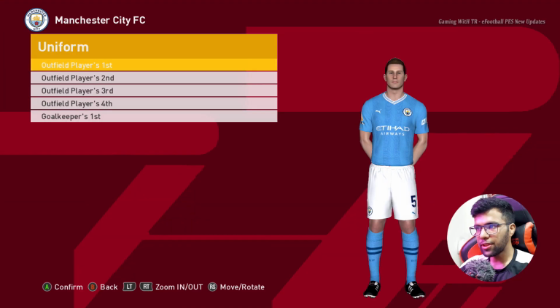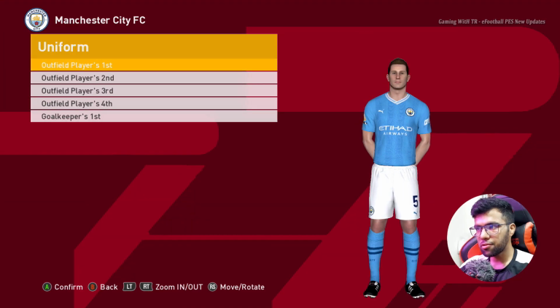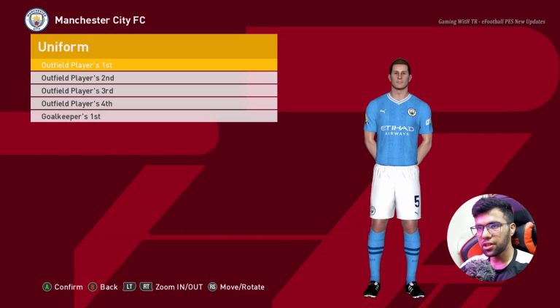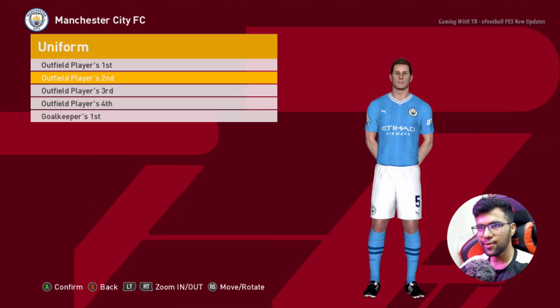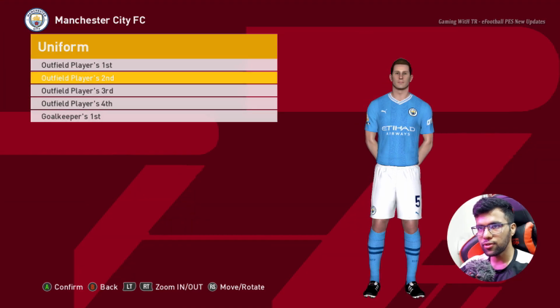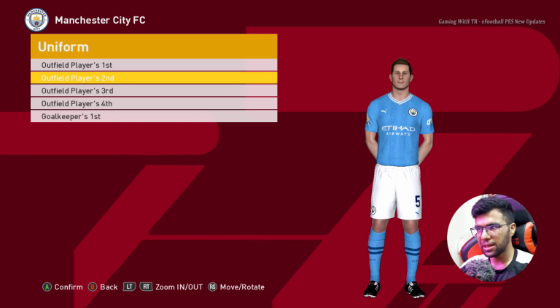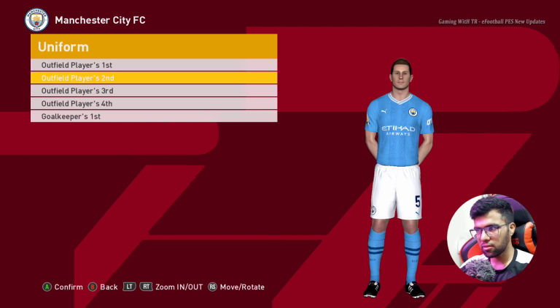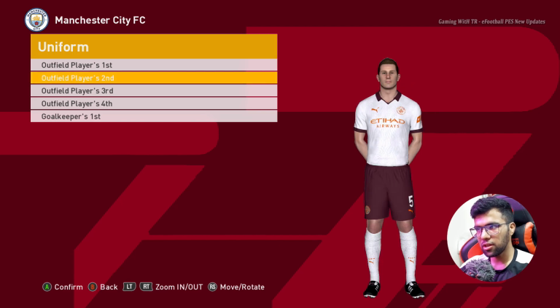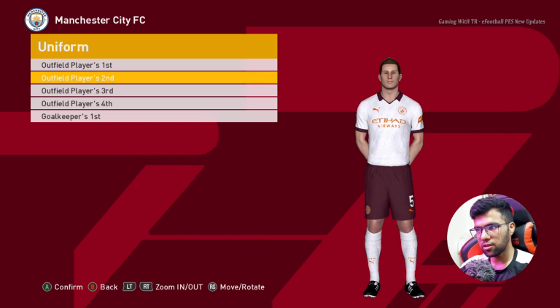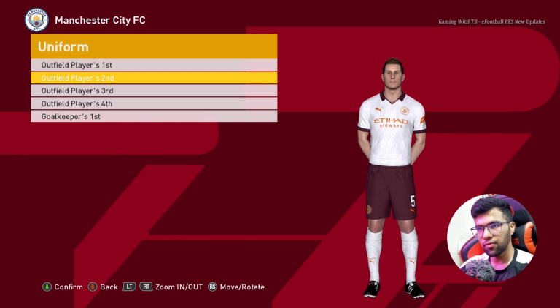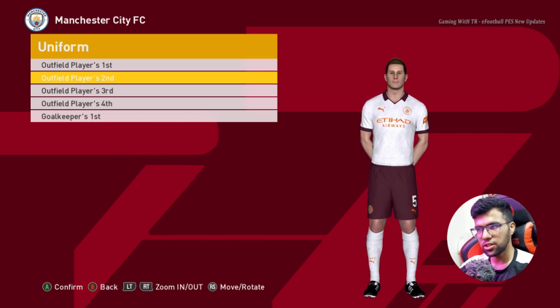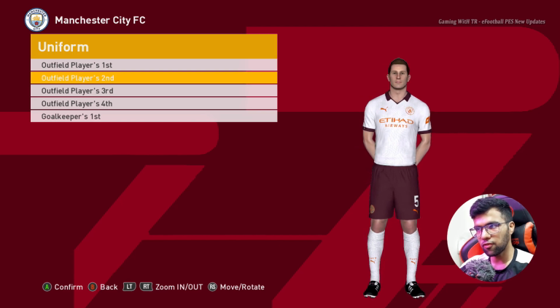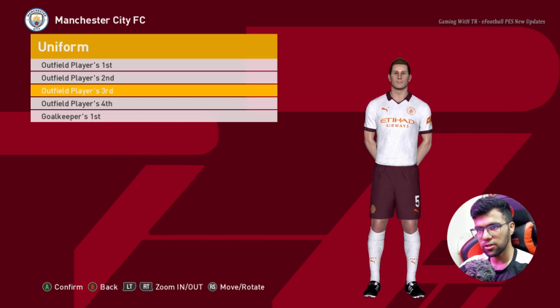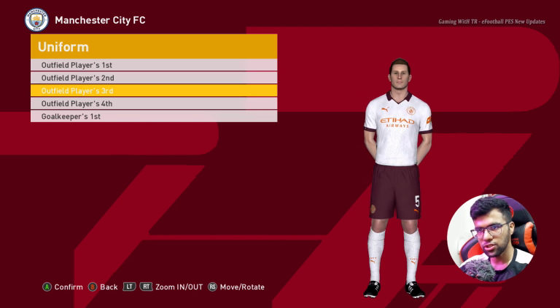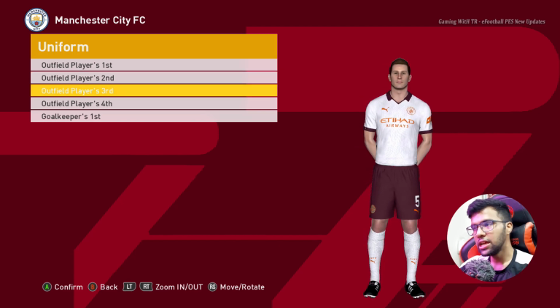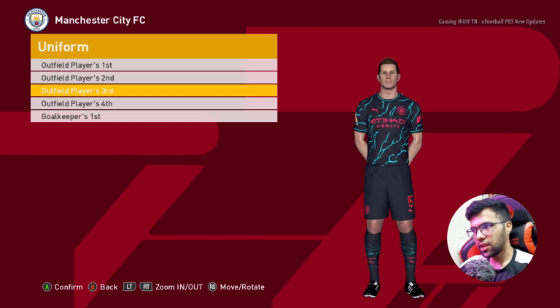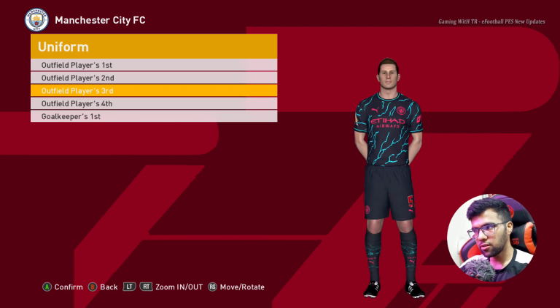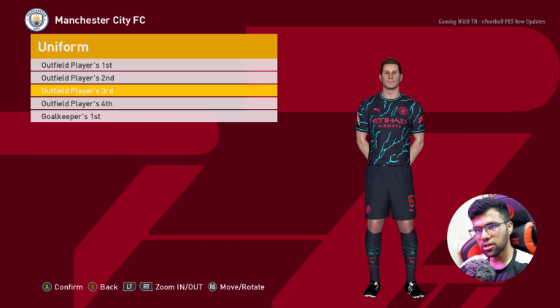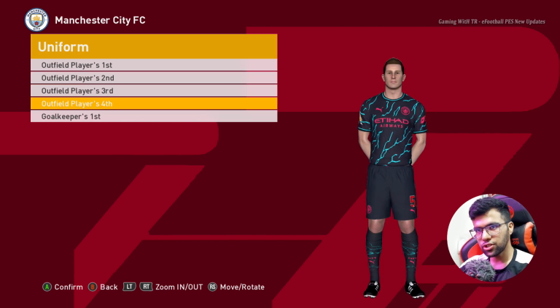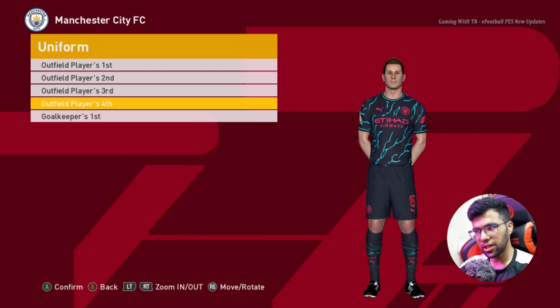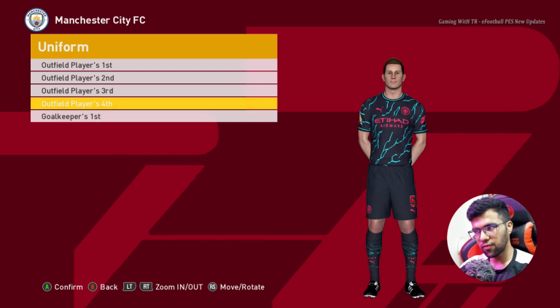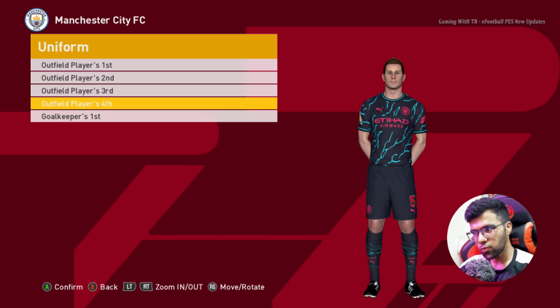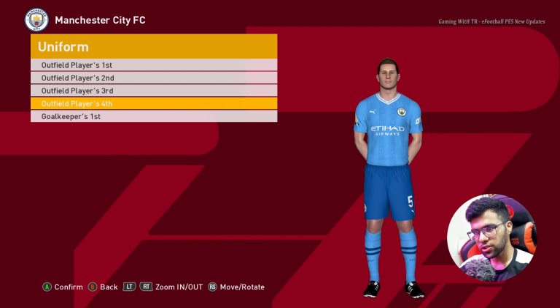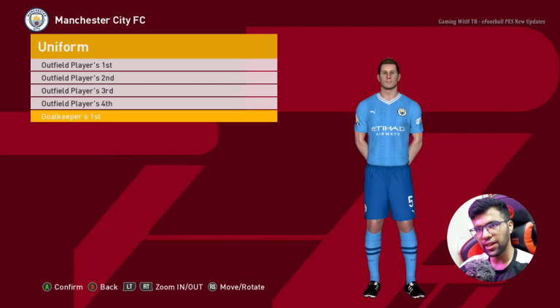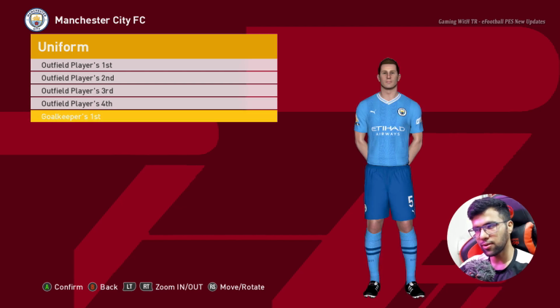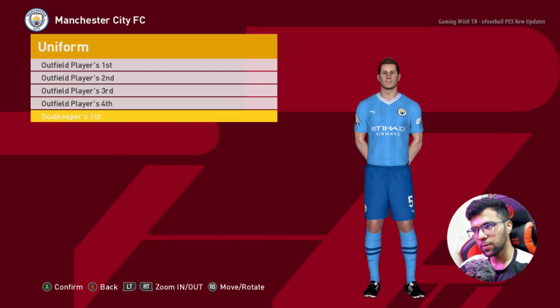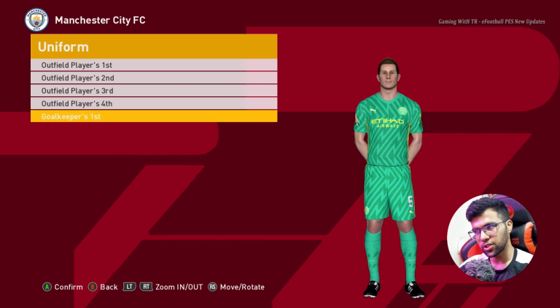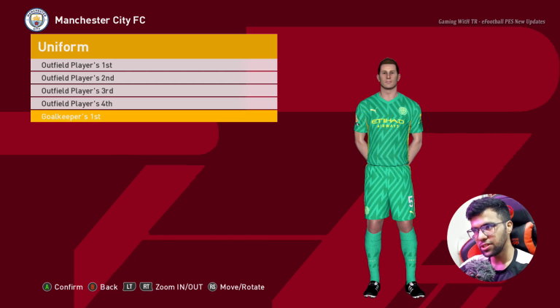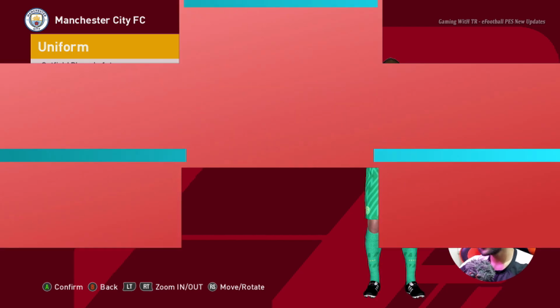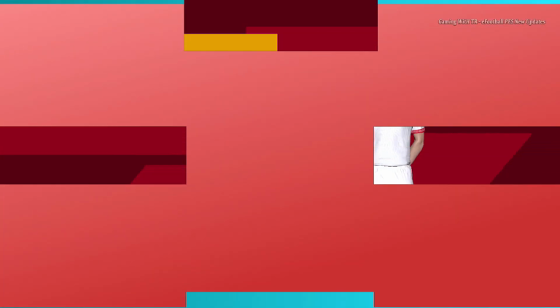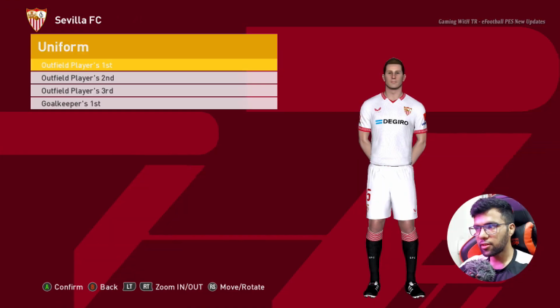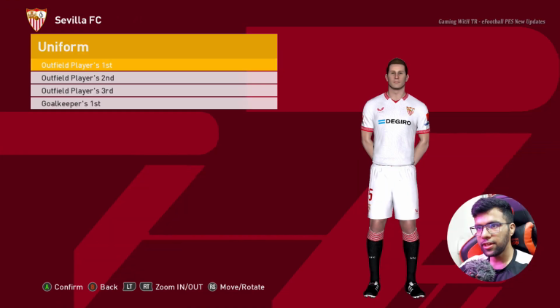Here is Manchester City. This is the home jersey of Manchester City, here is the away version — this is the official version. Here is the third version, here is the fourth version, and here is the goalkeeper version.